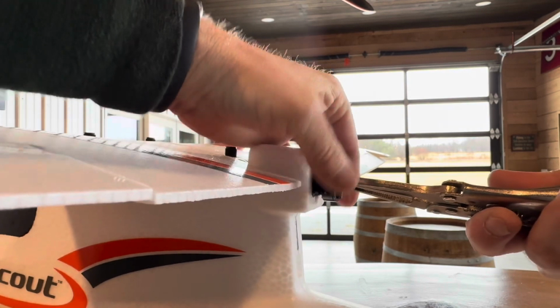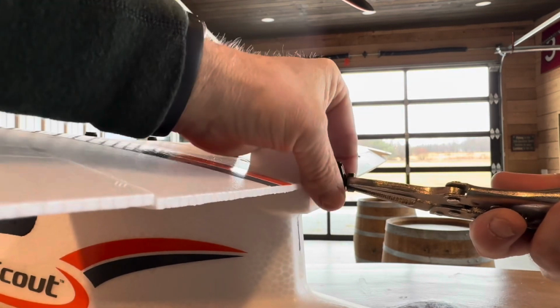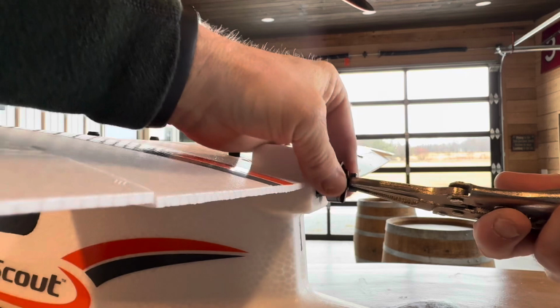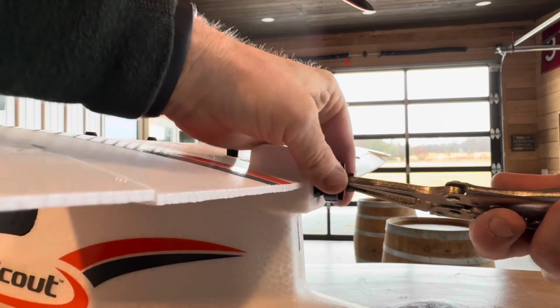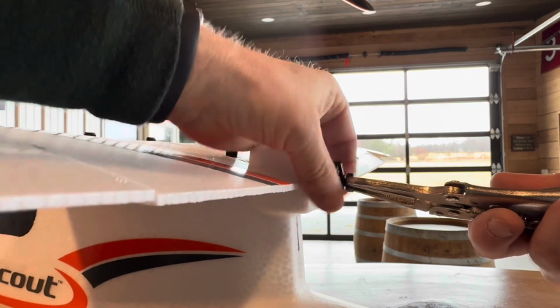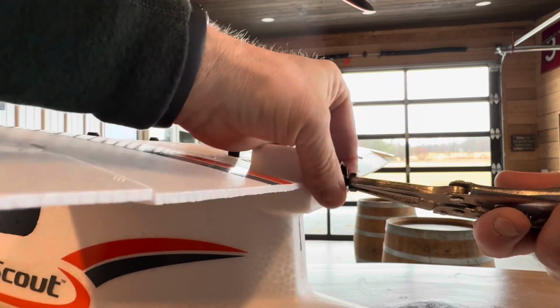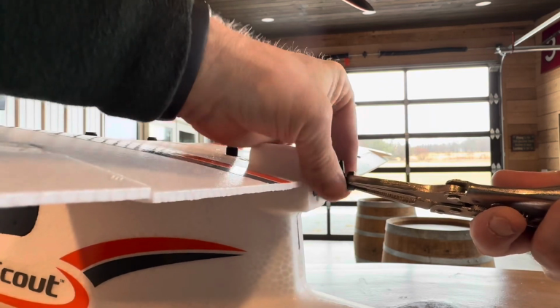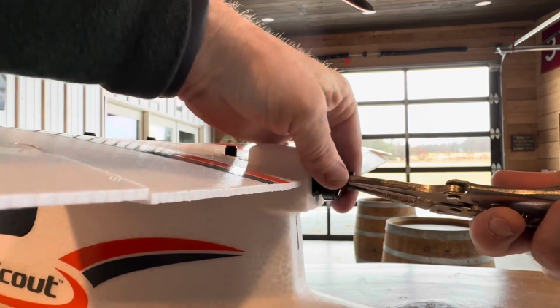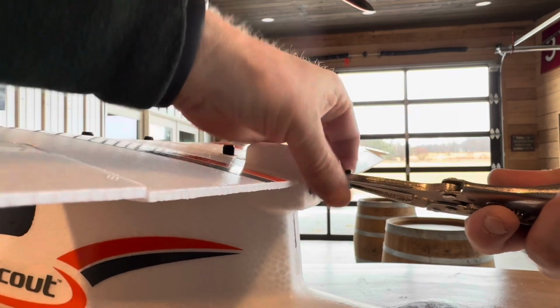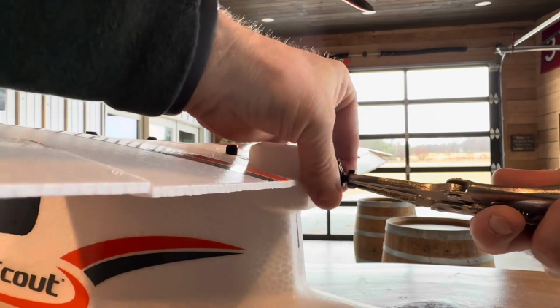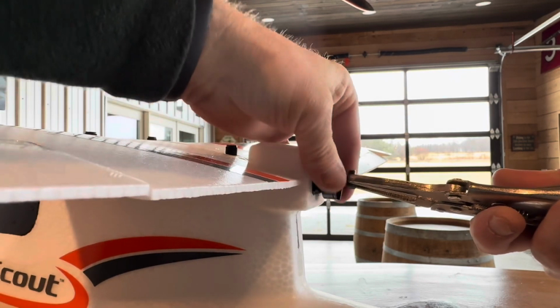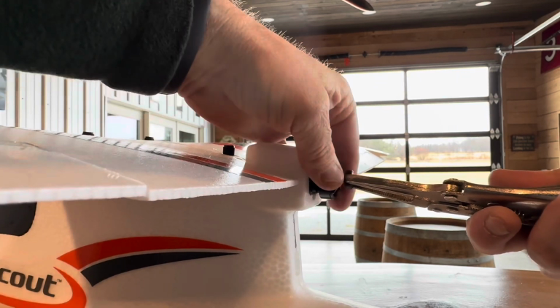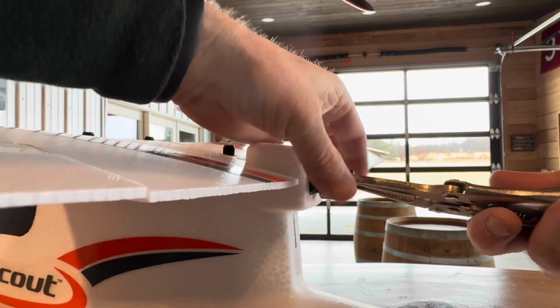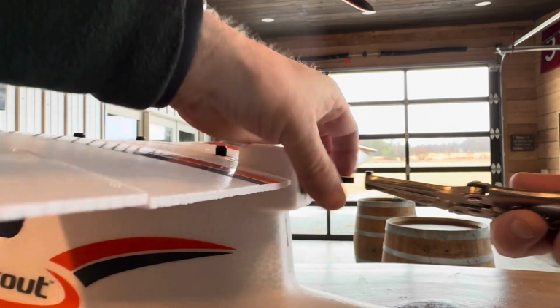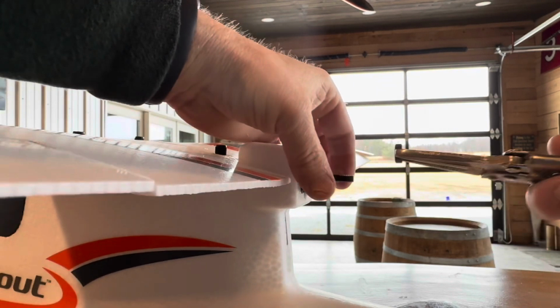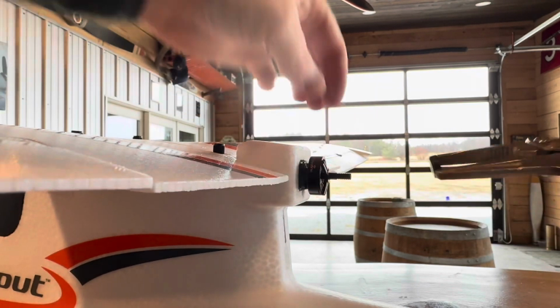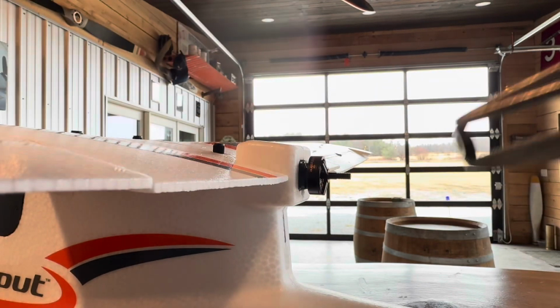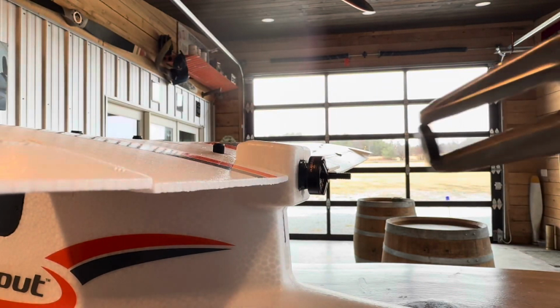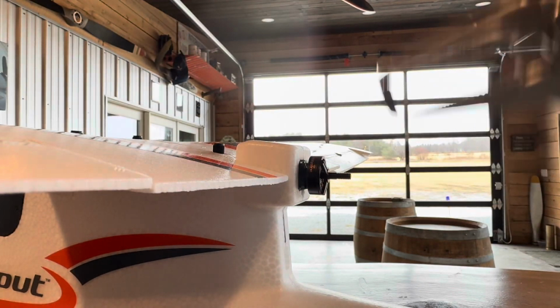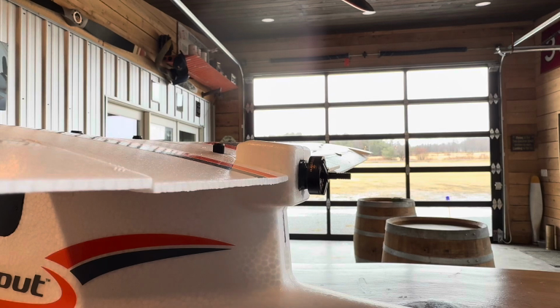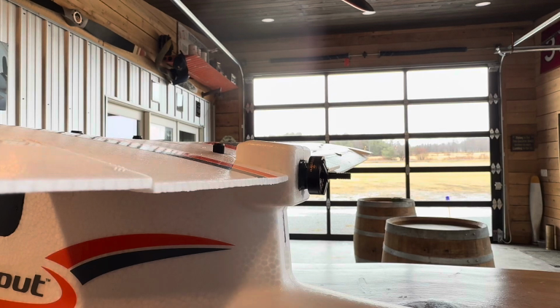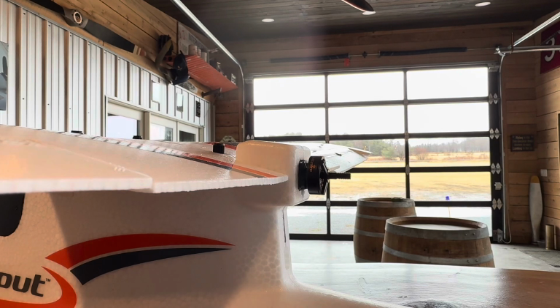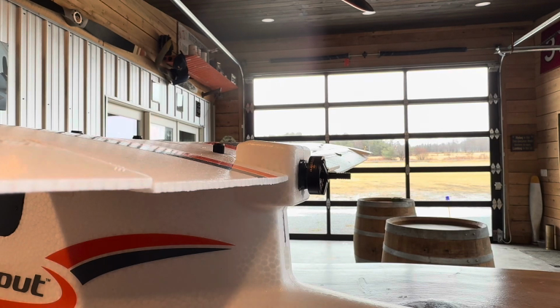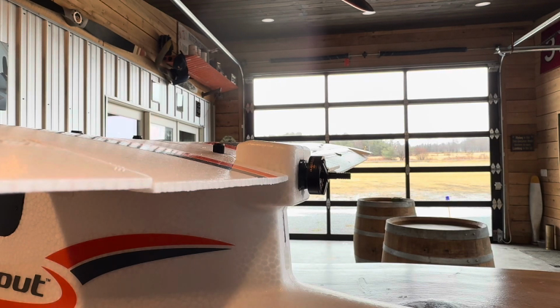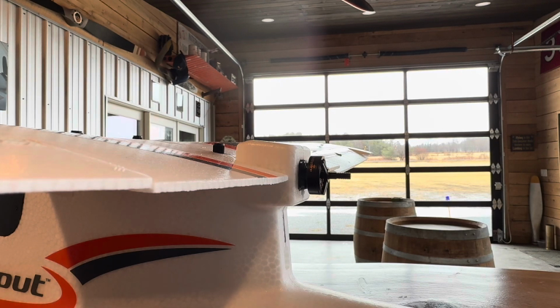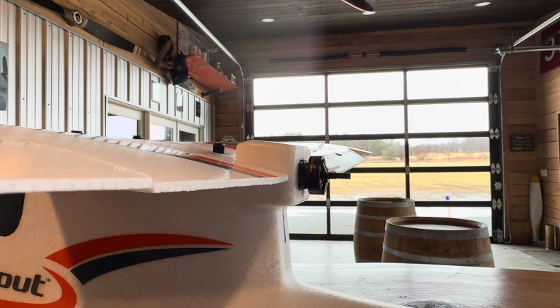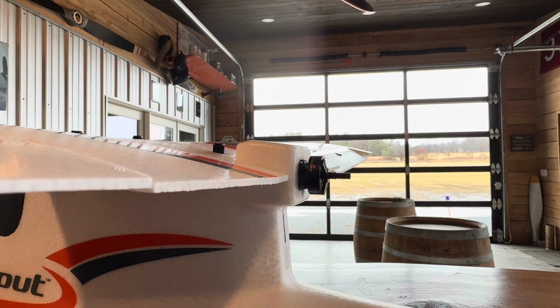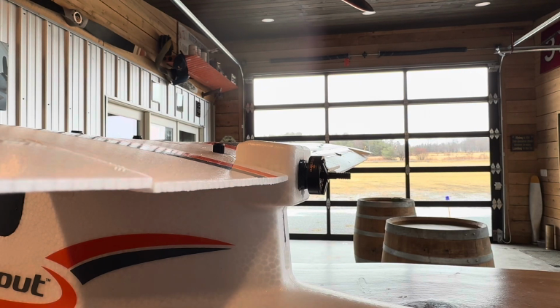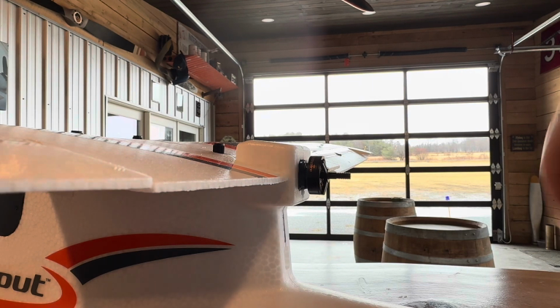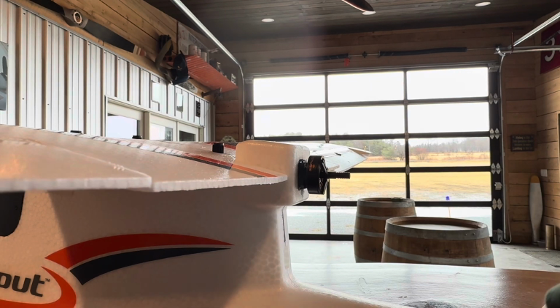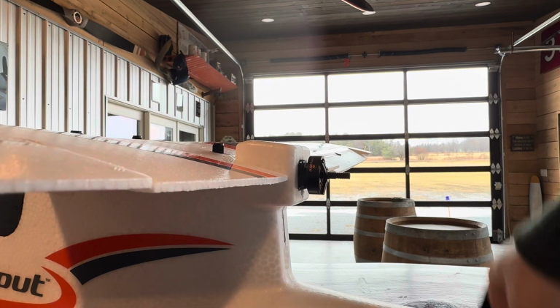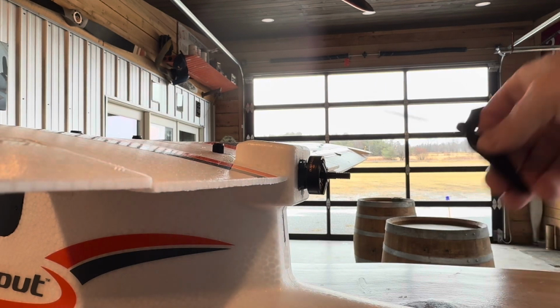Turn the motor against it and it actually starts to unscrew — it's on there so tight. That spacer has to come off, and then you'll store that with your spare propeller.